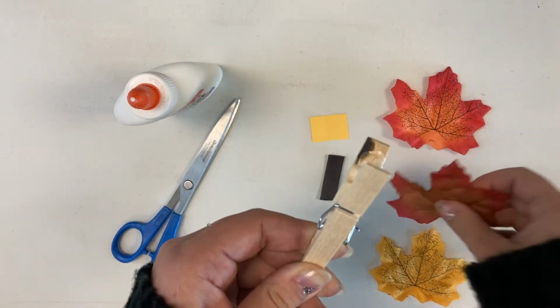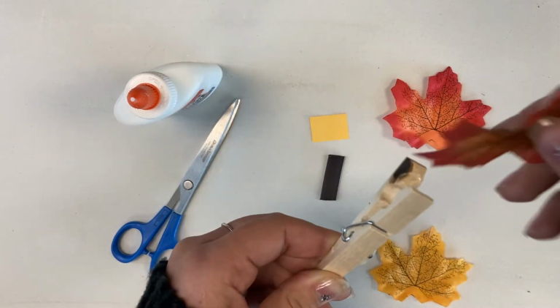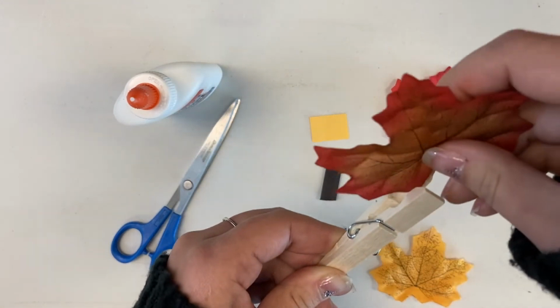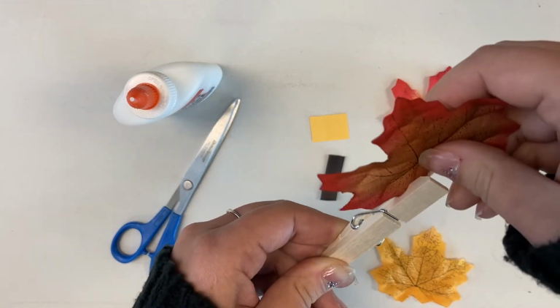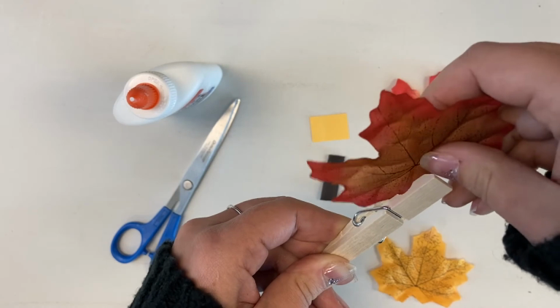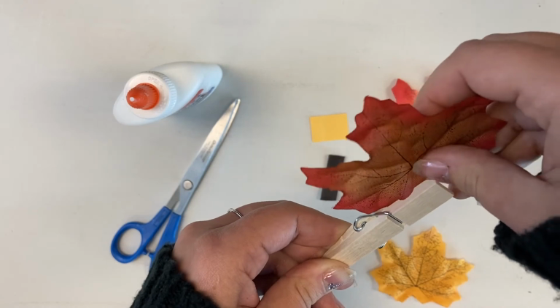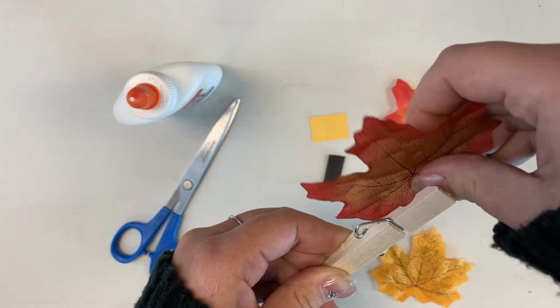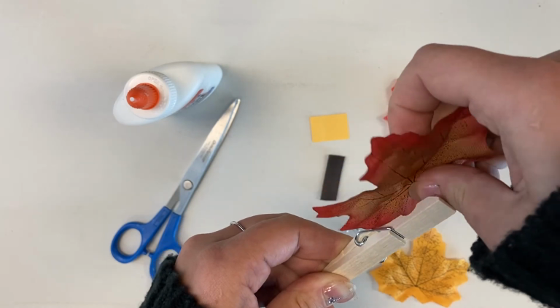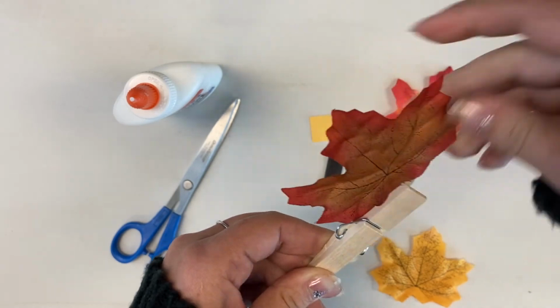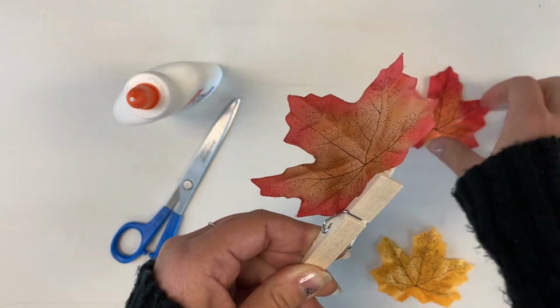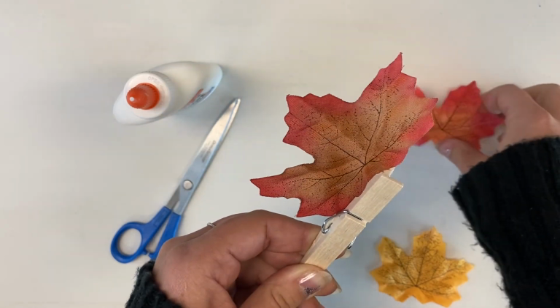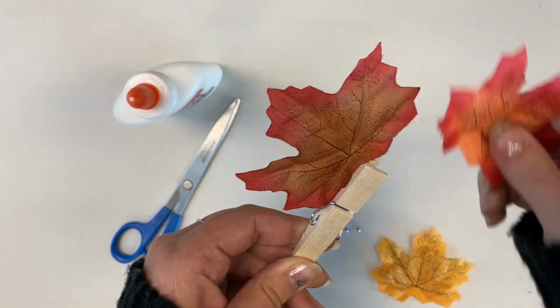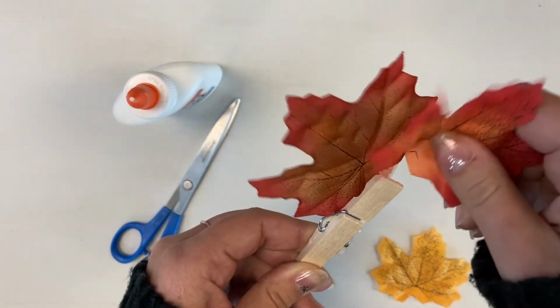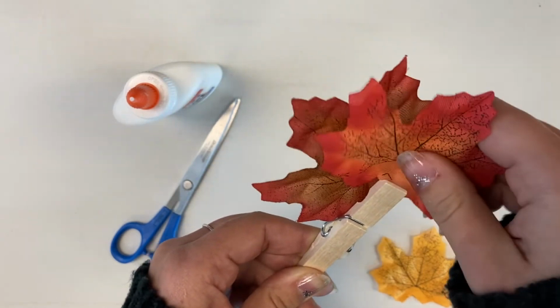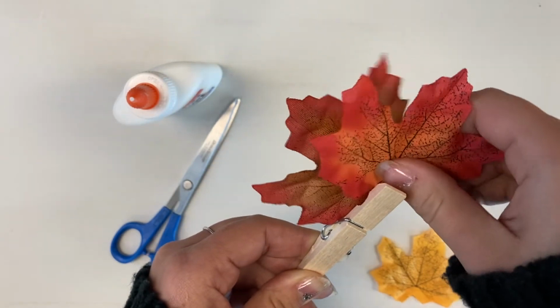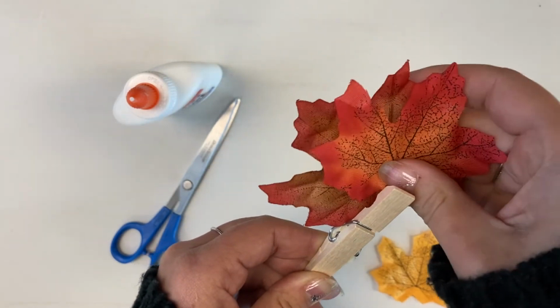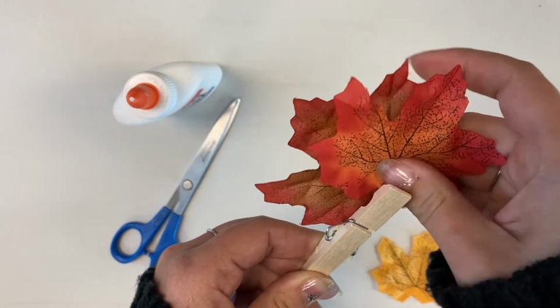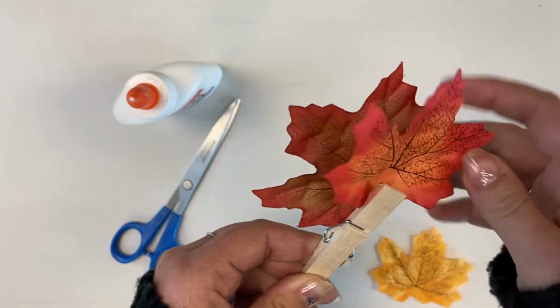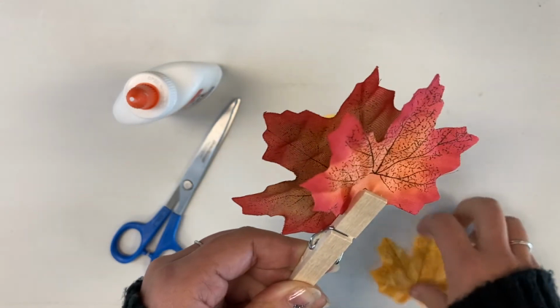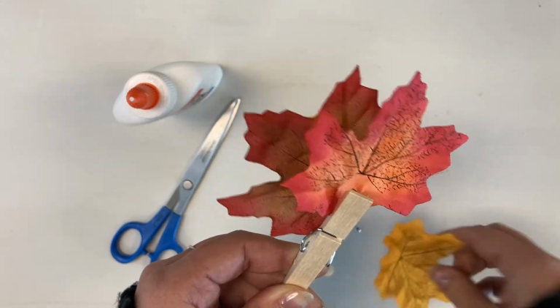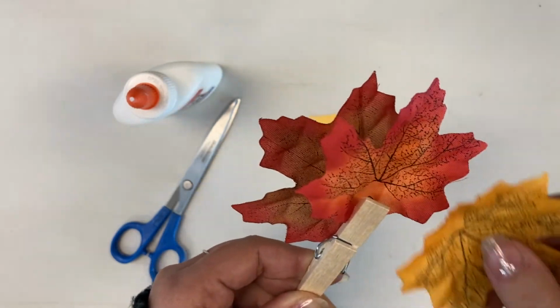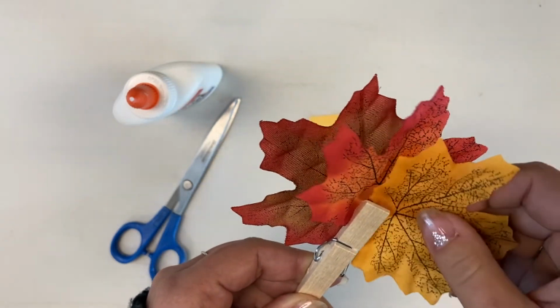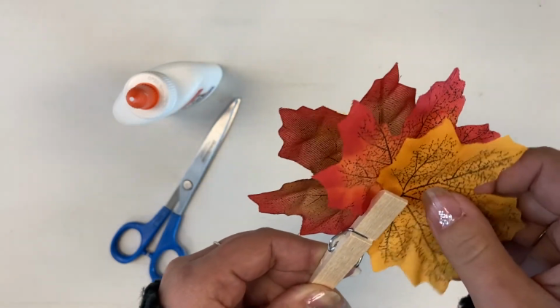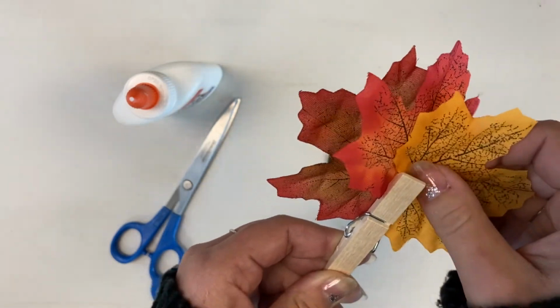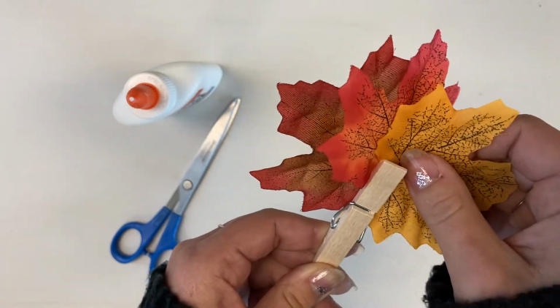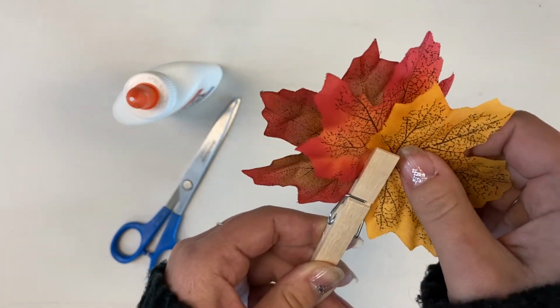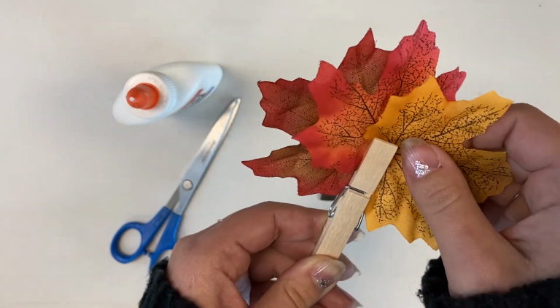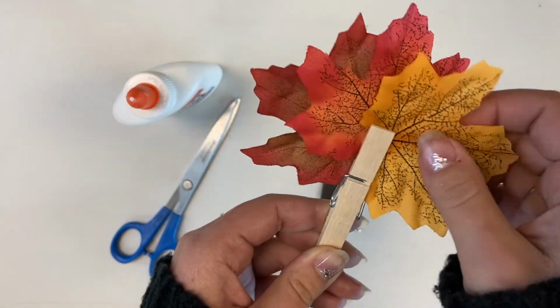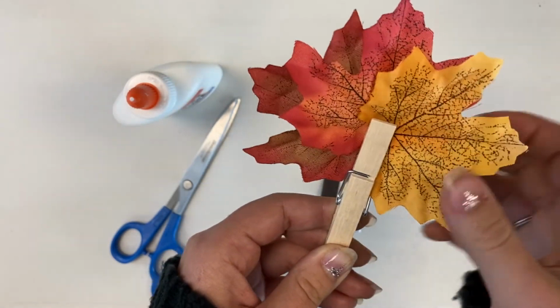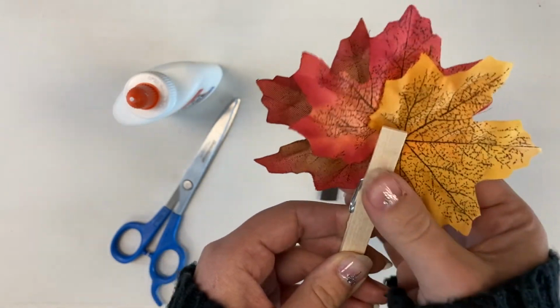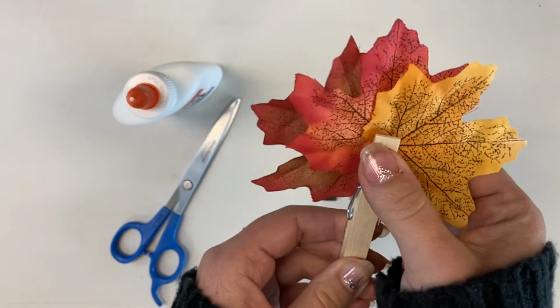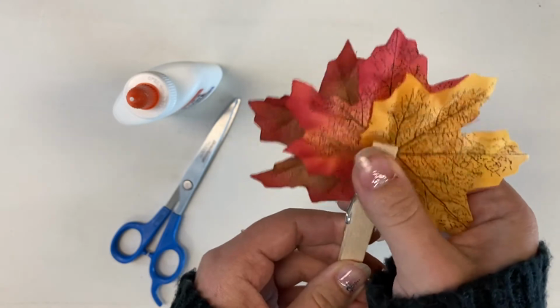Then you want to insert your leaves, and then close it so that they stay in place.